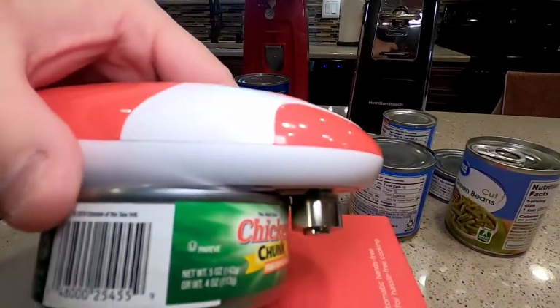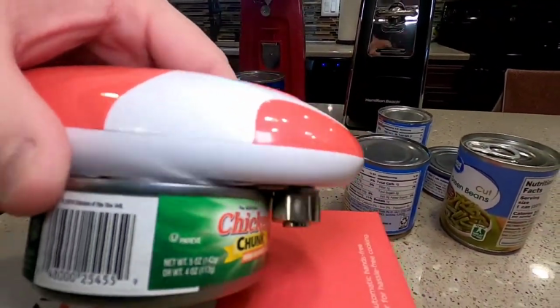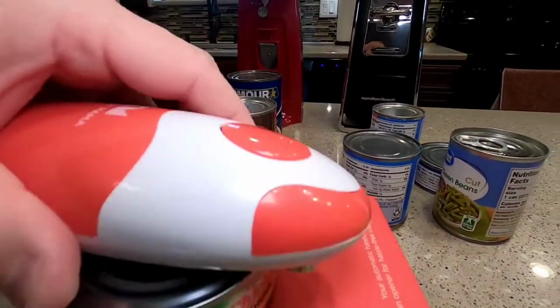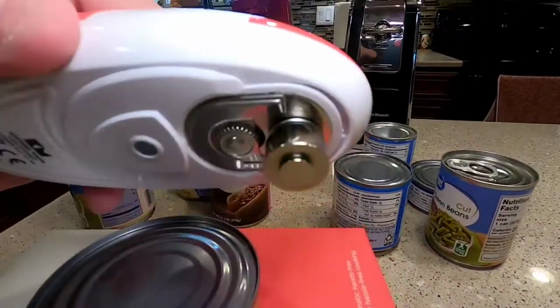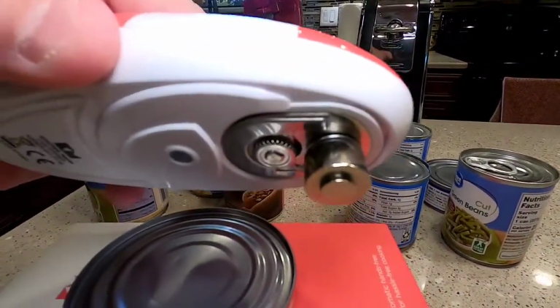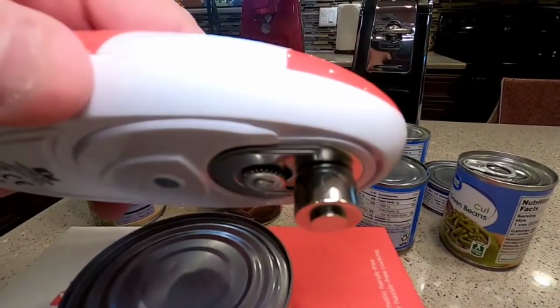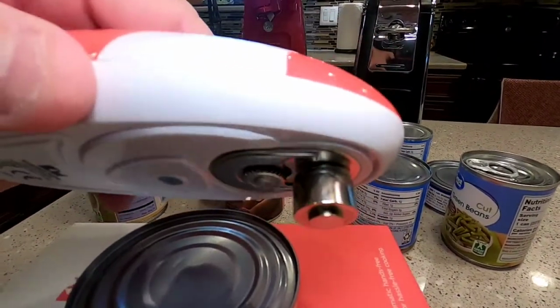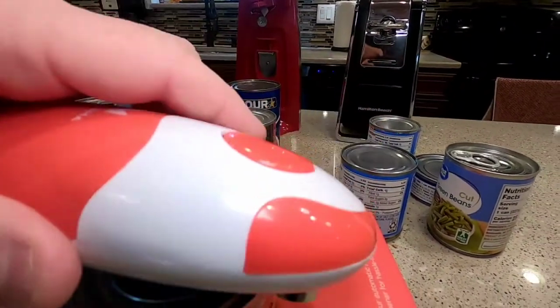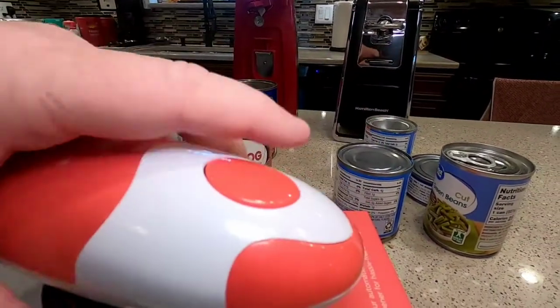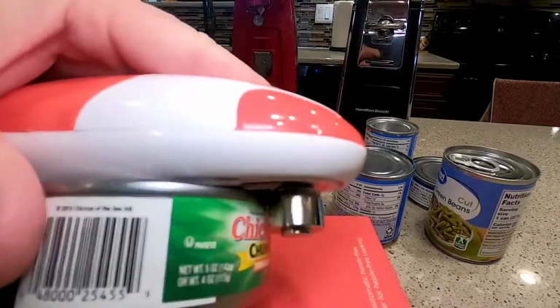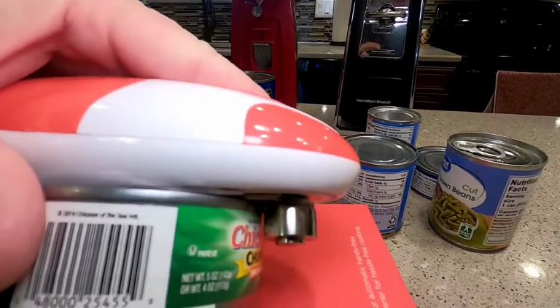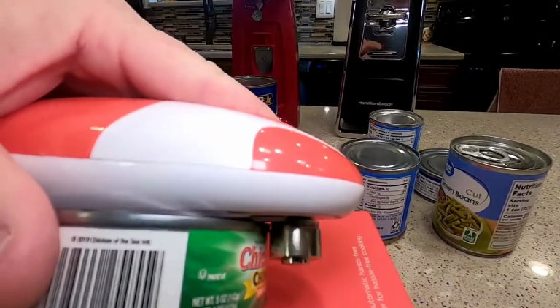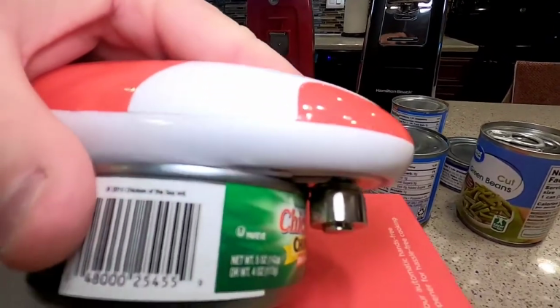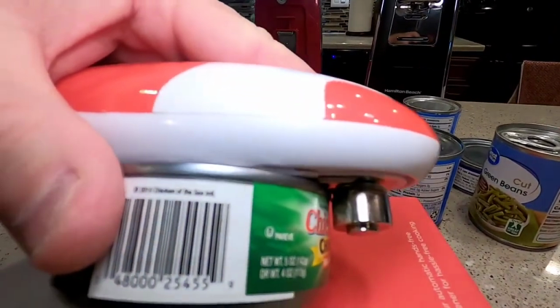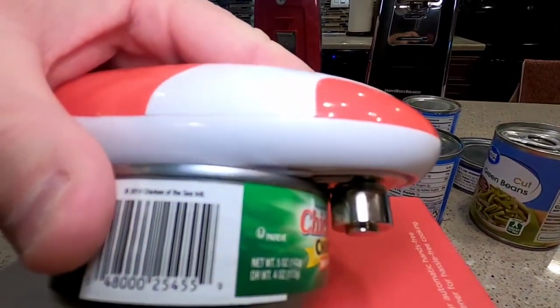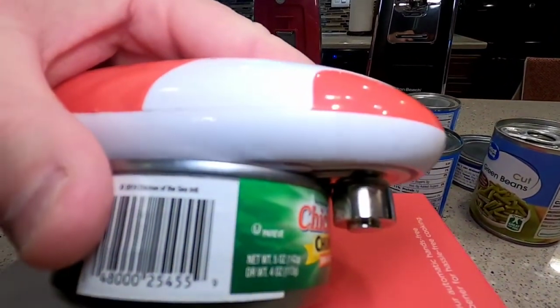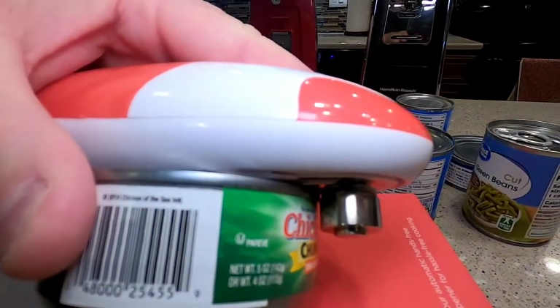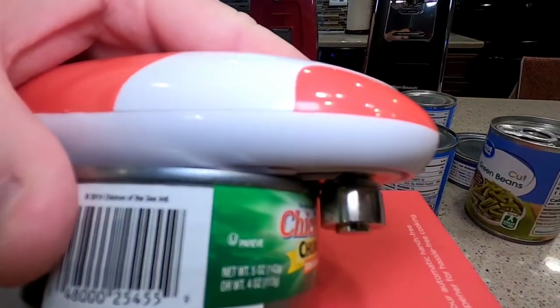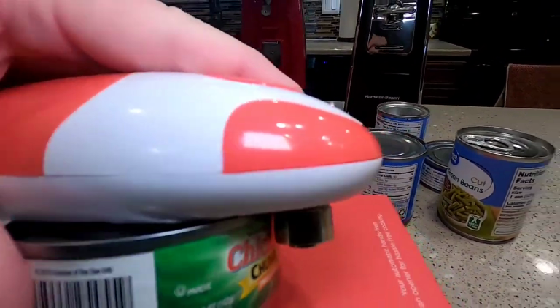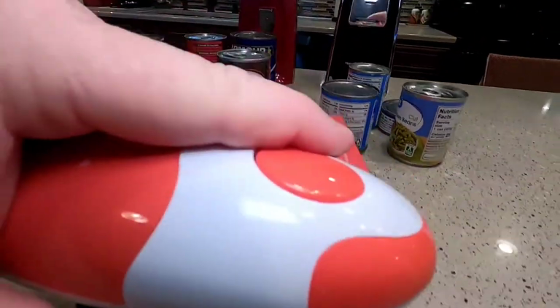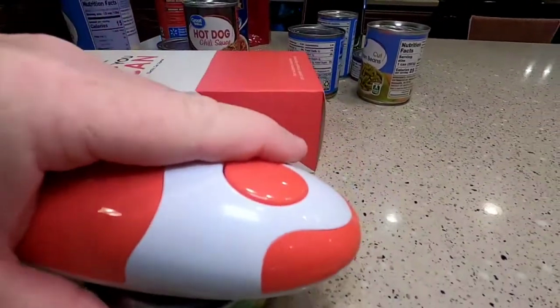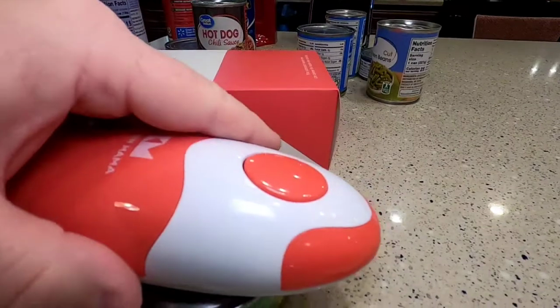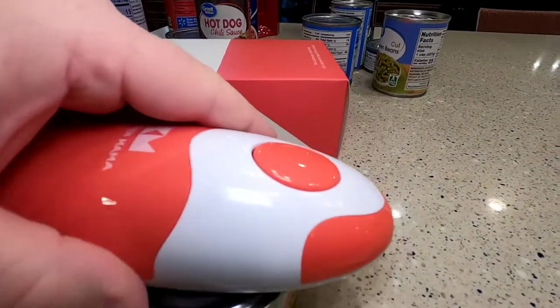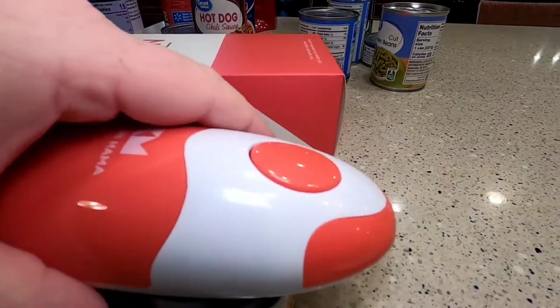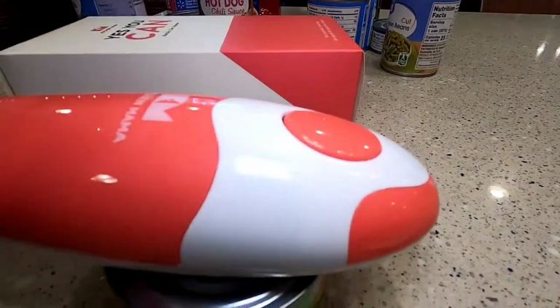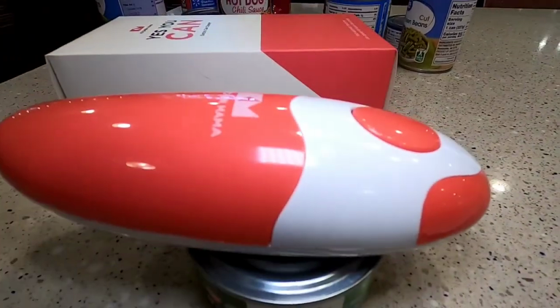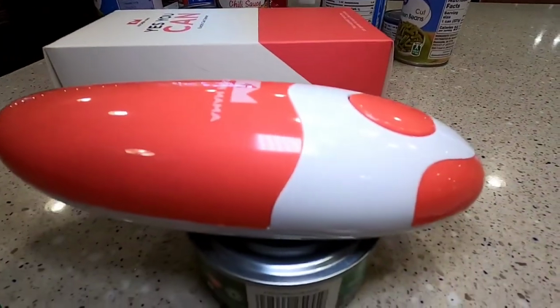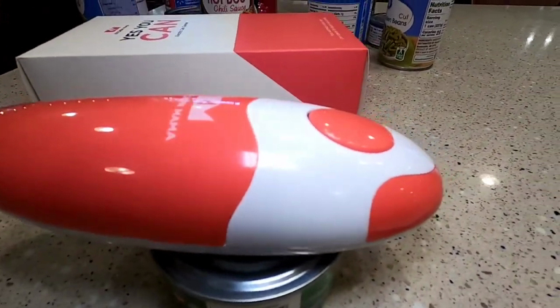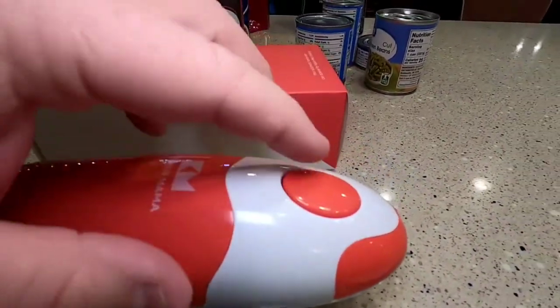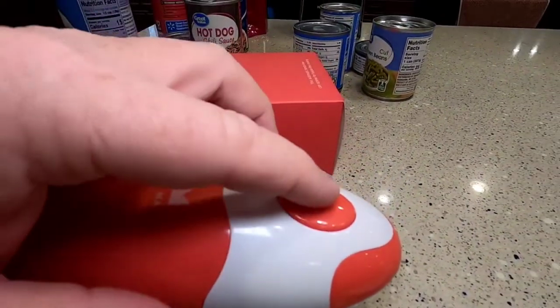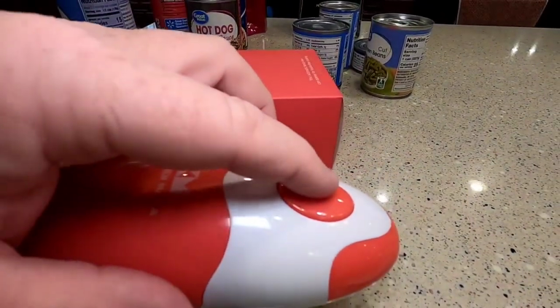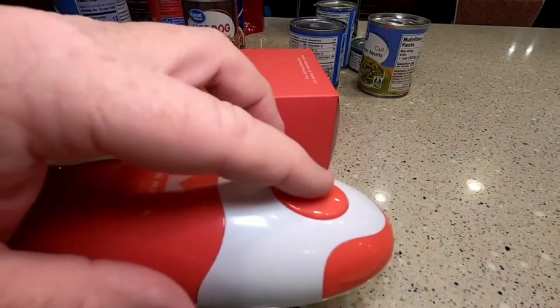There's a lot of space to put that lip in, and it sits right on top of there. Once you've got it positioned like that across the can, you simply just press the button.